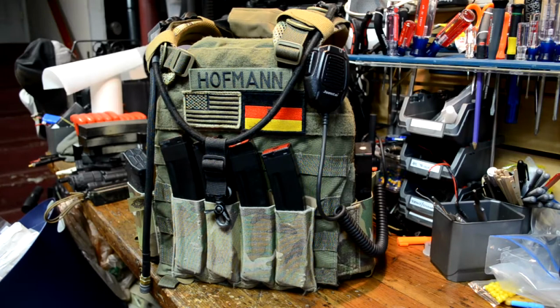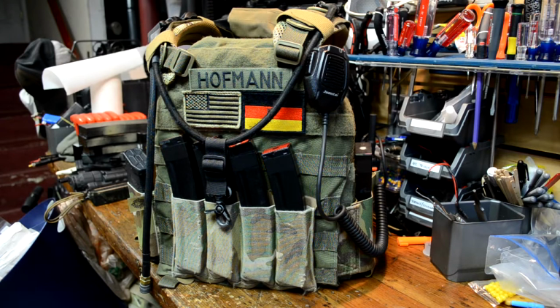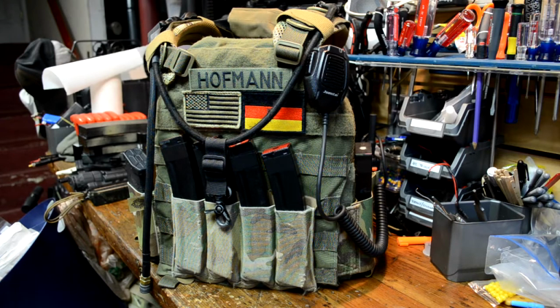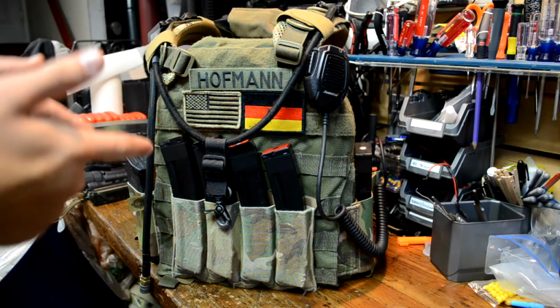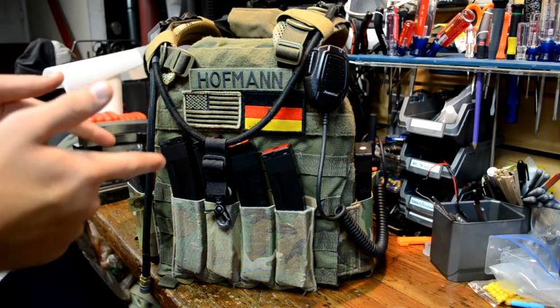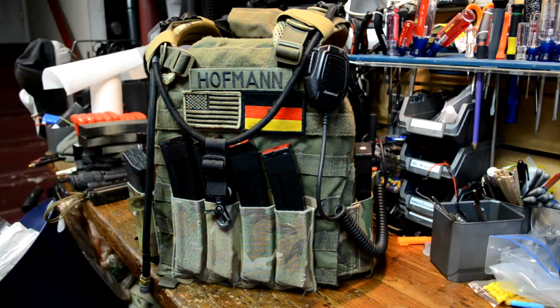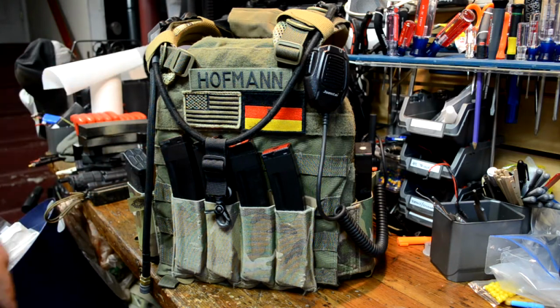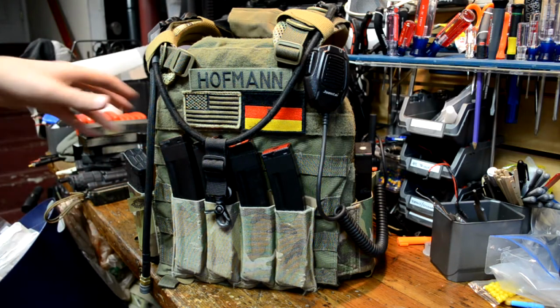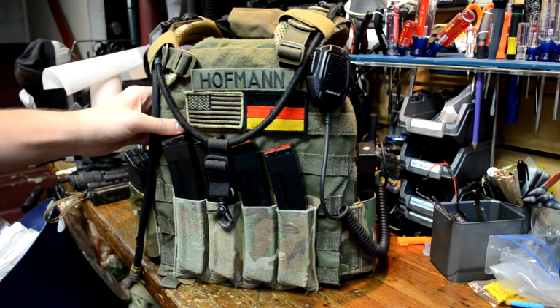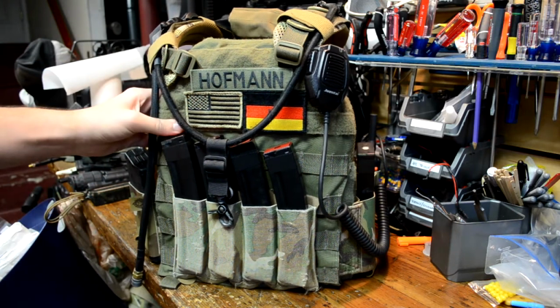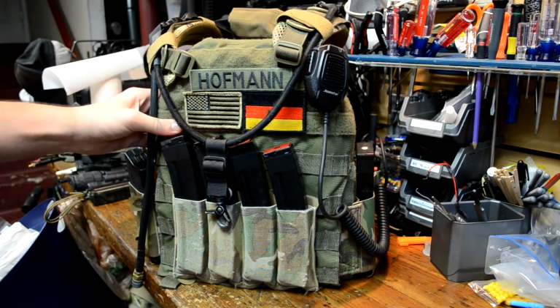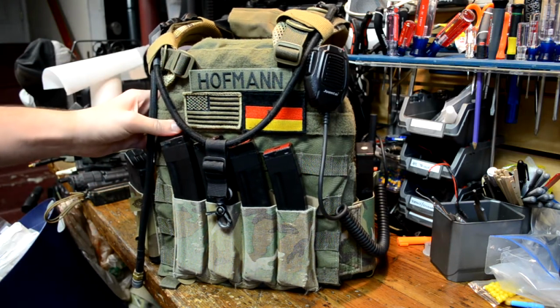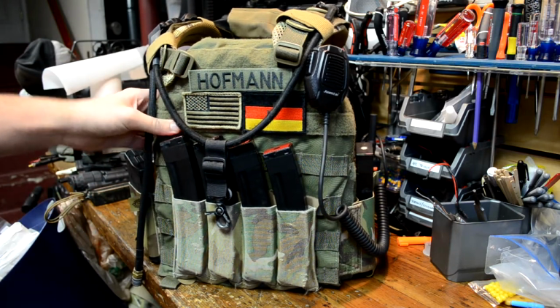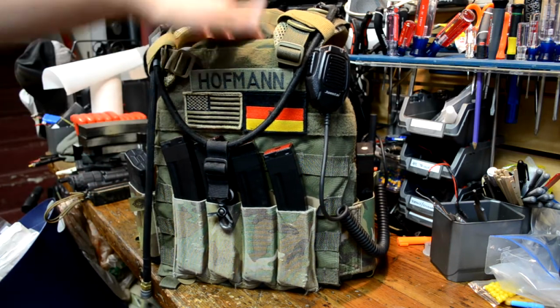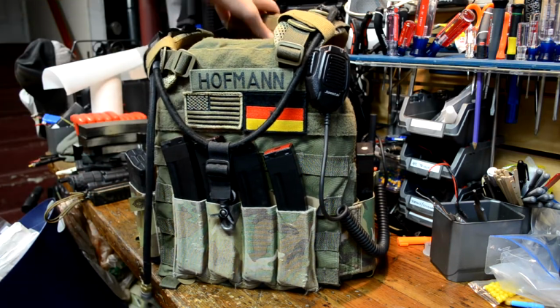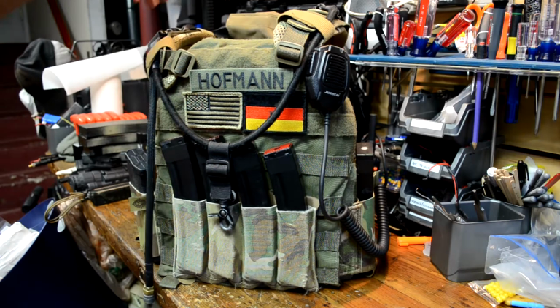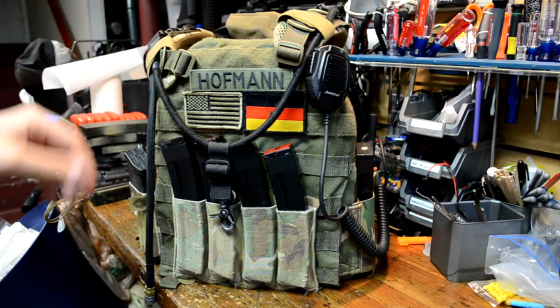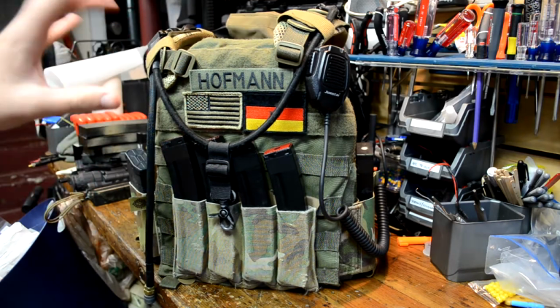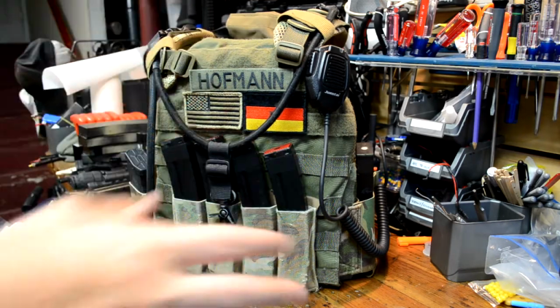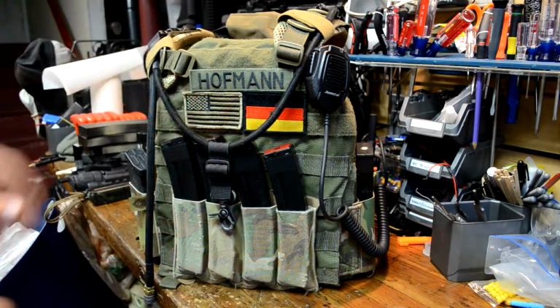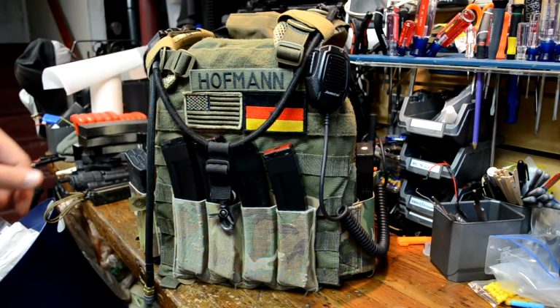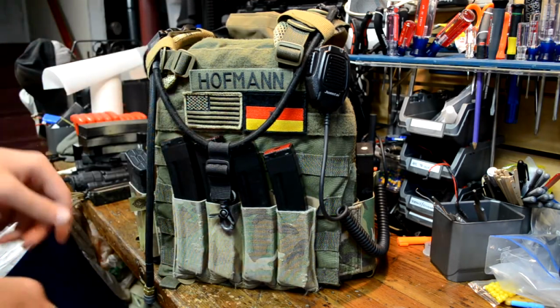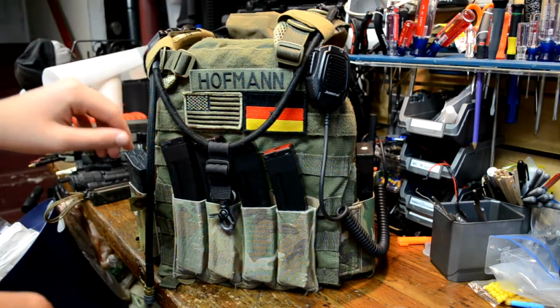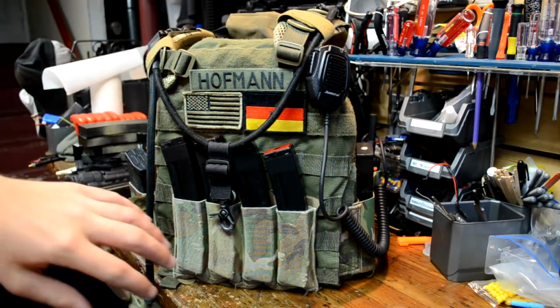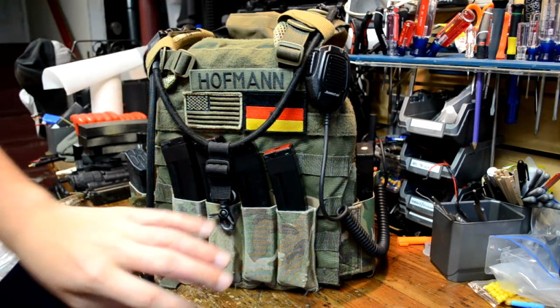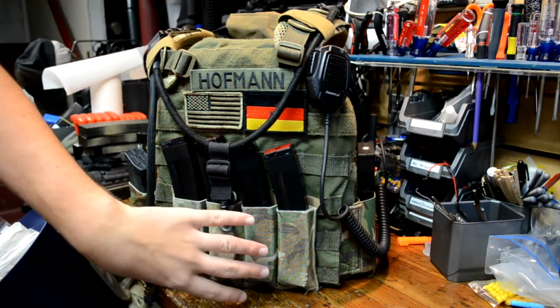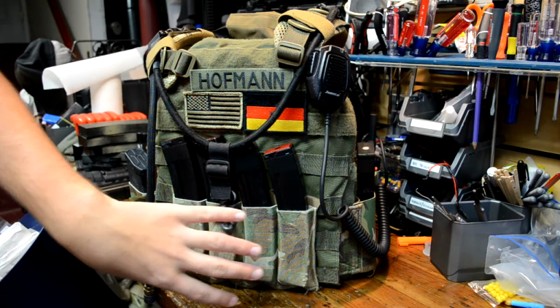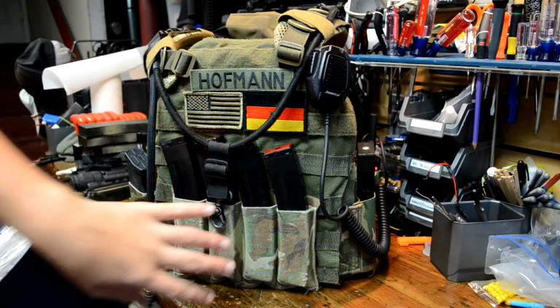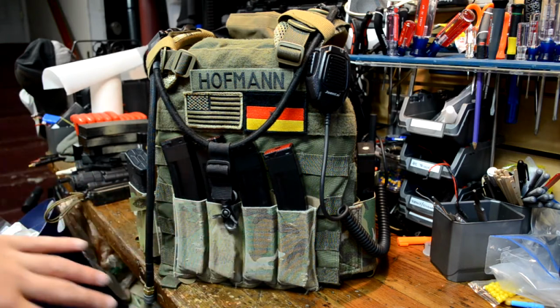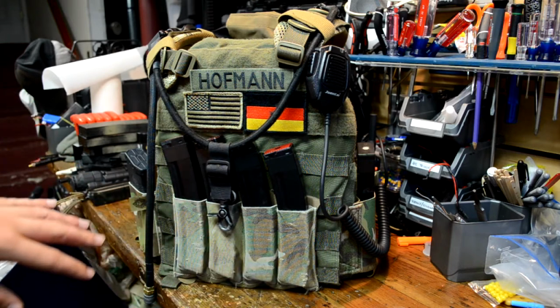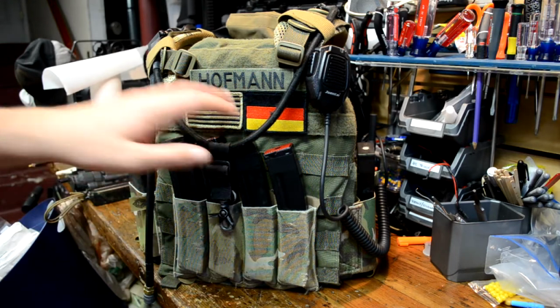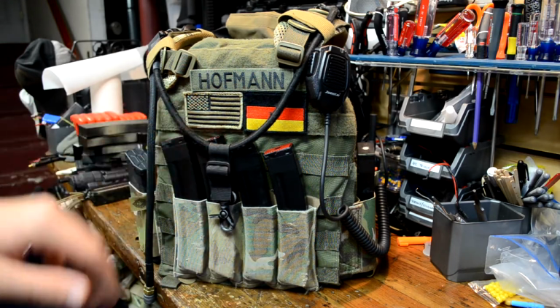Hey guys, got a play carrier update video for you today. I'm still running the first BEV beat-up play carrier — the front and back plate bags are the same and I've made a couple more changes to it. I've still got the Blue Force Gear quad MP7 pouch and it's working great for me.